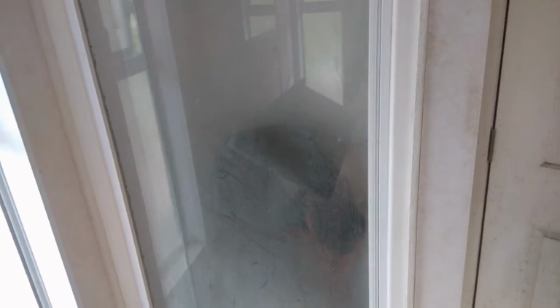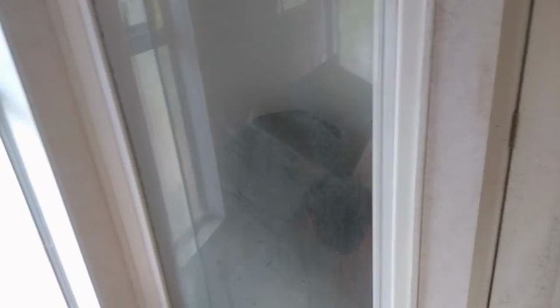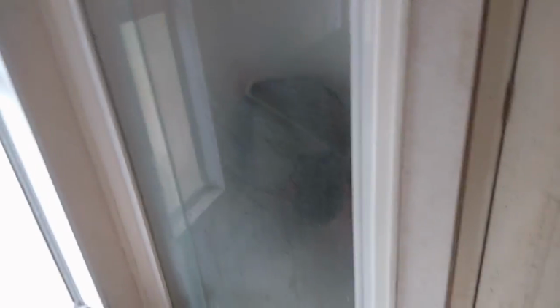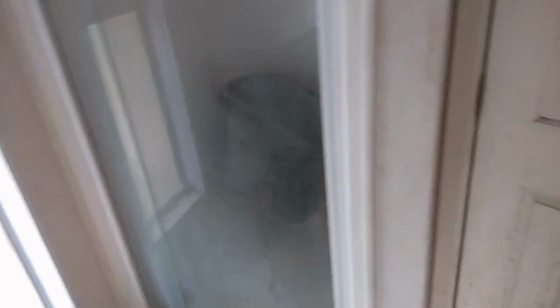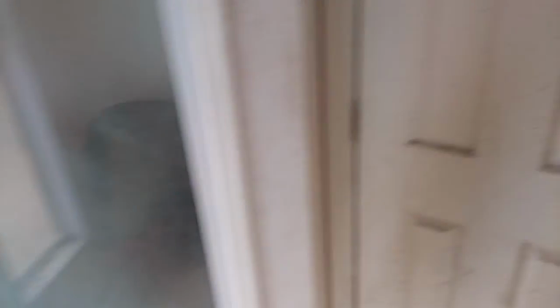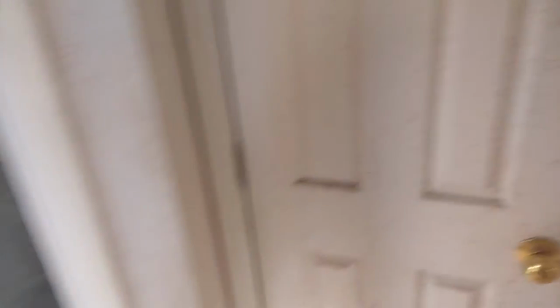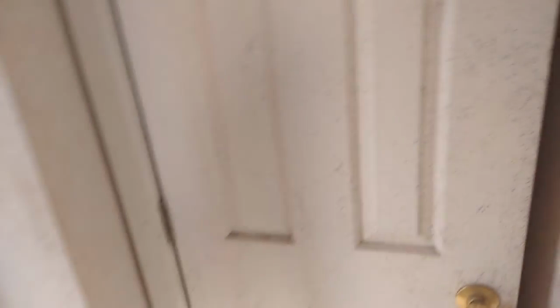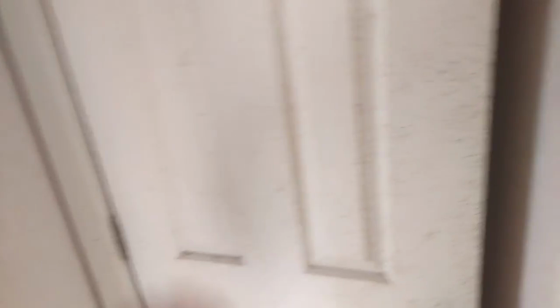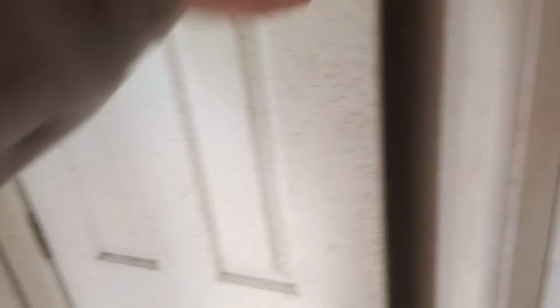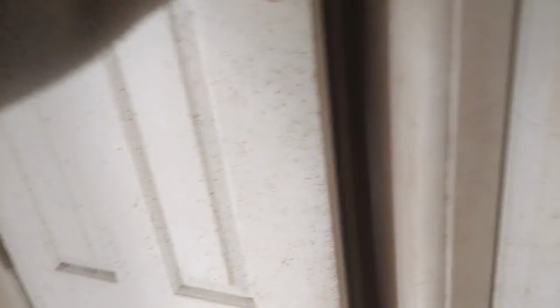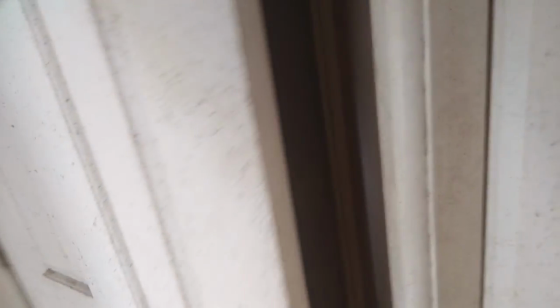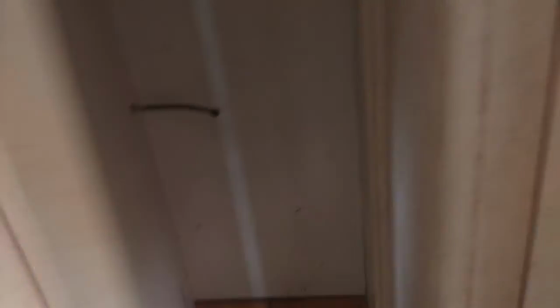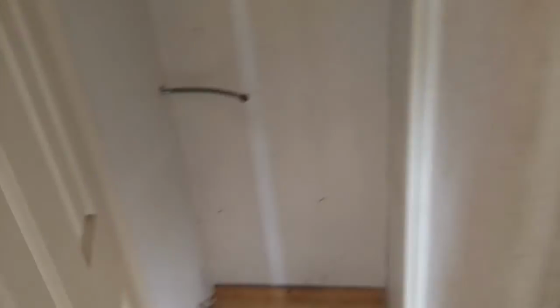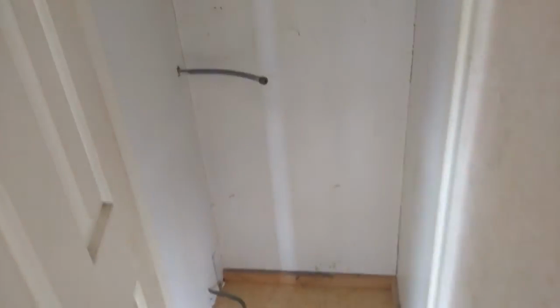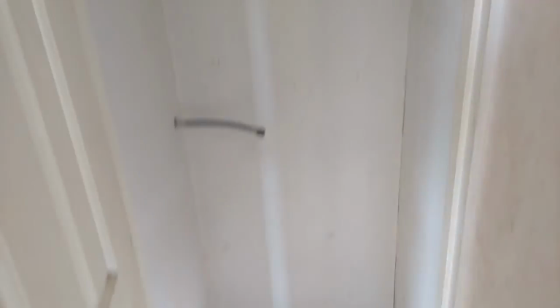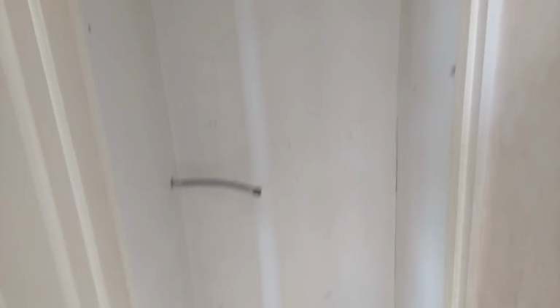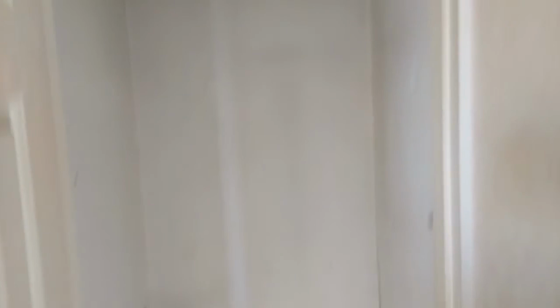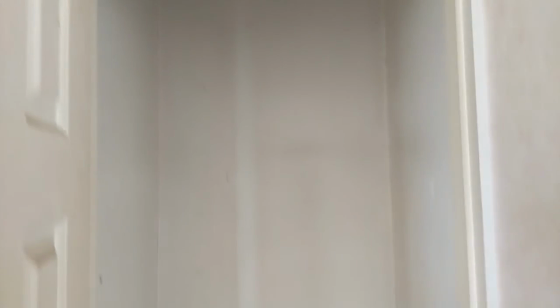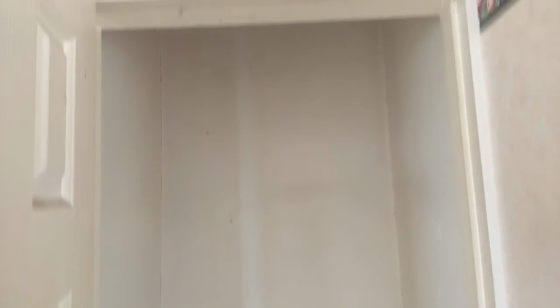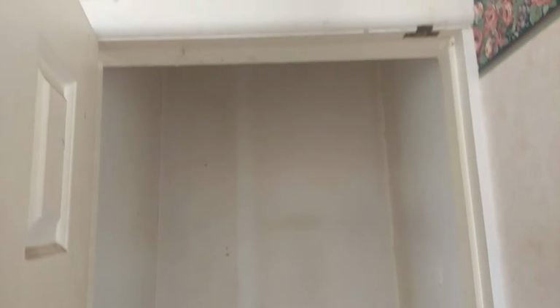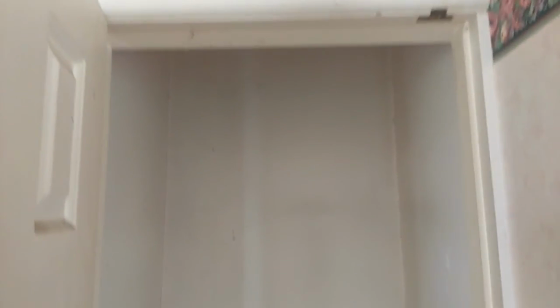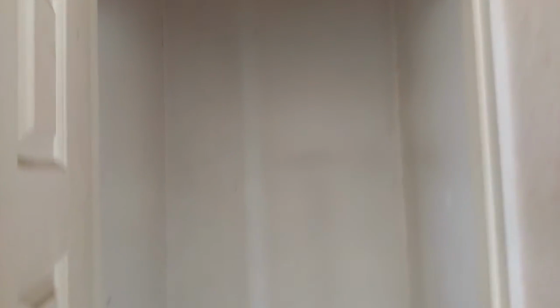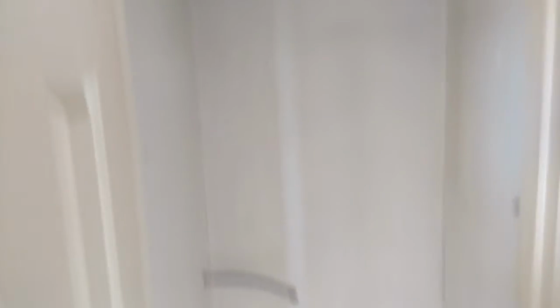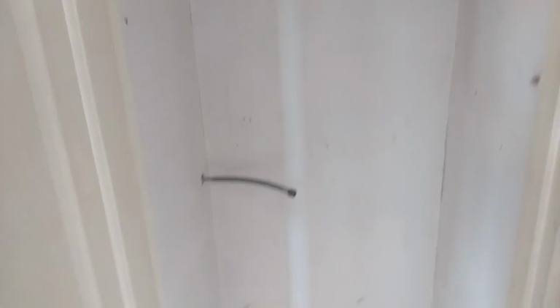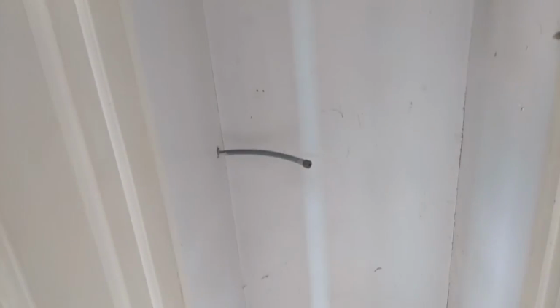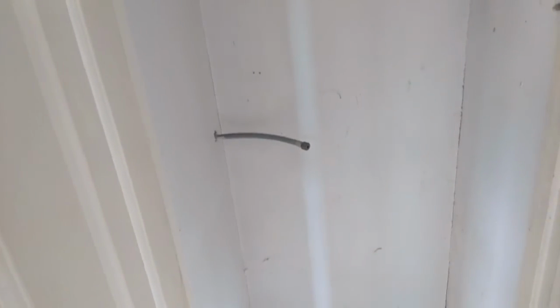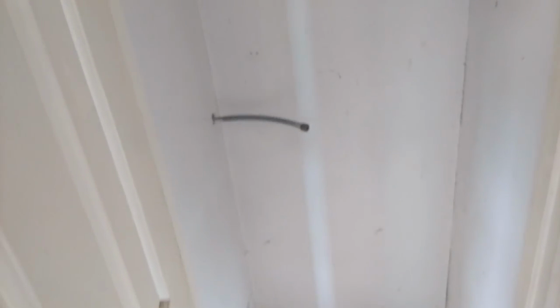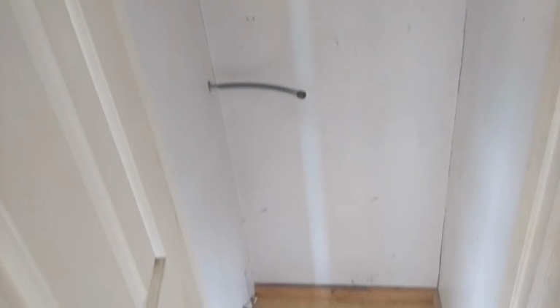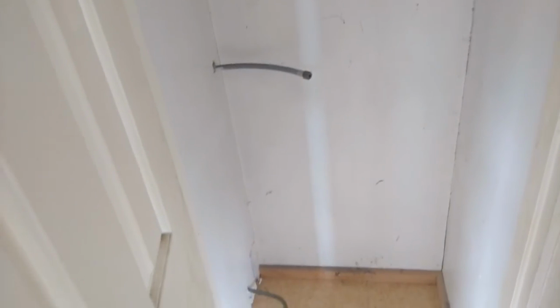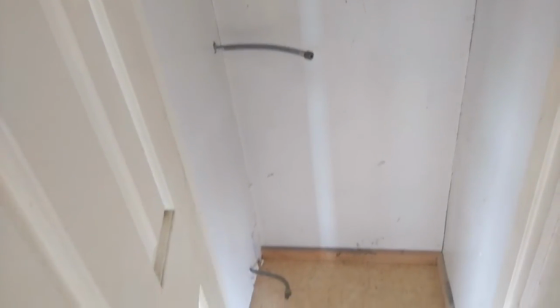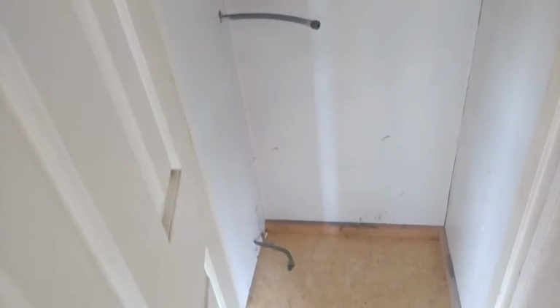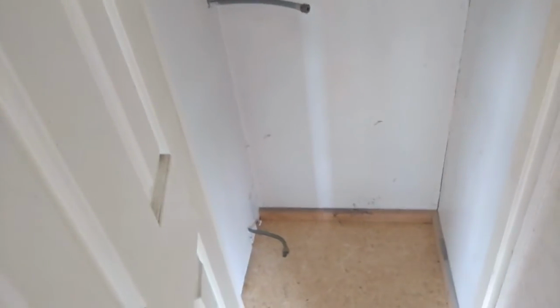We've got a shower in there and a cabinet in there. But look at that hose — it looks like there used to be a hot water tank in there.